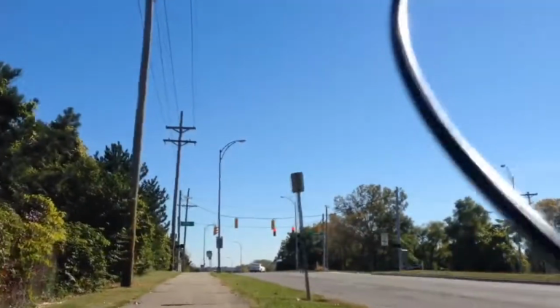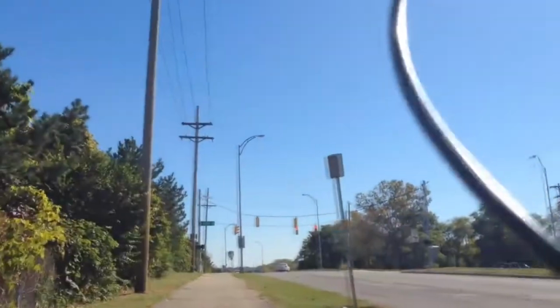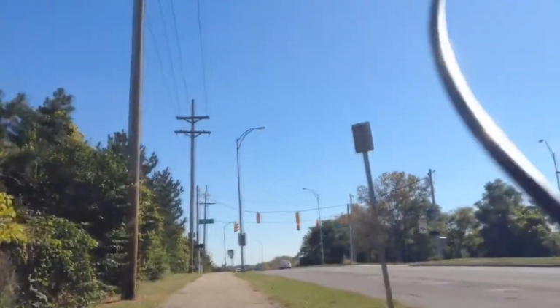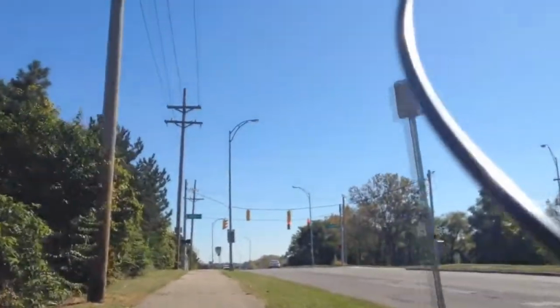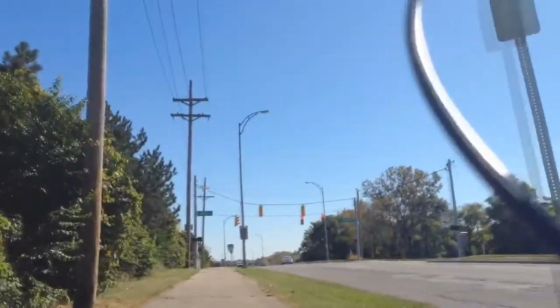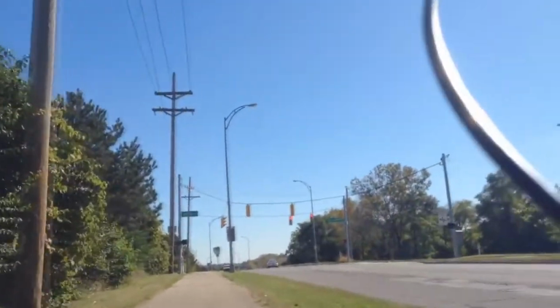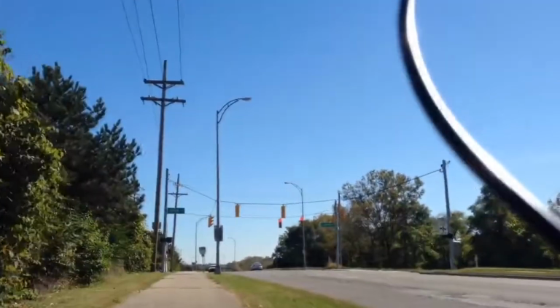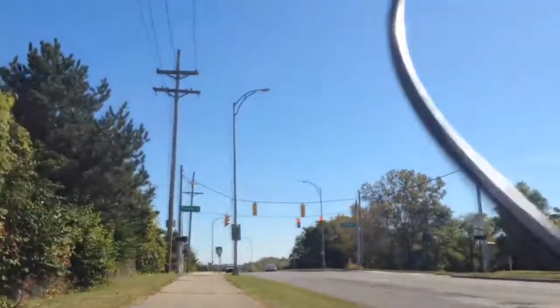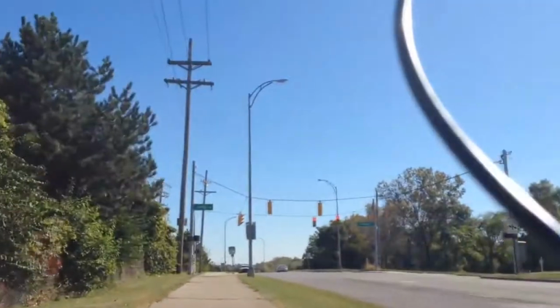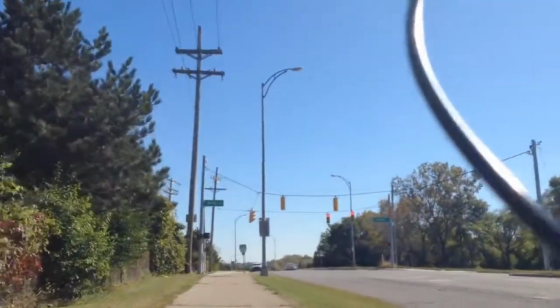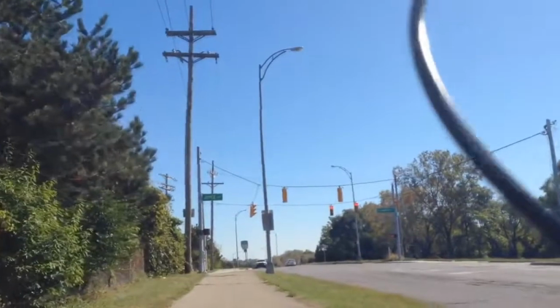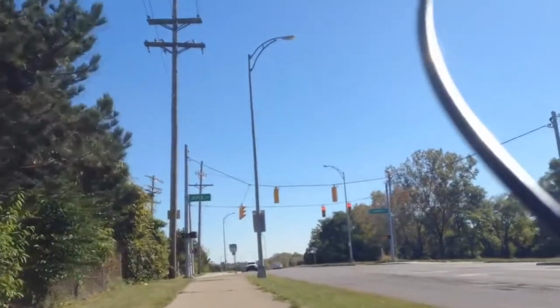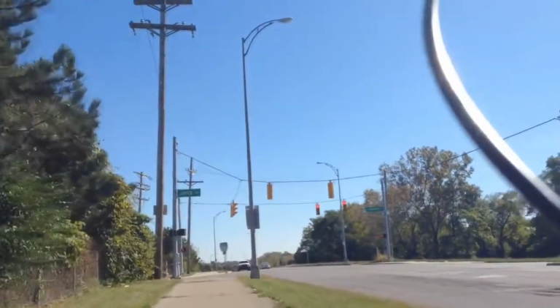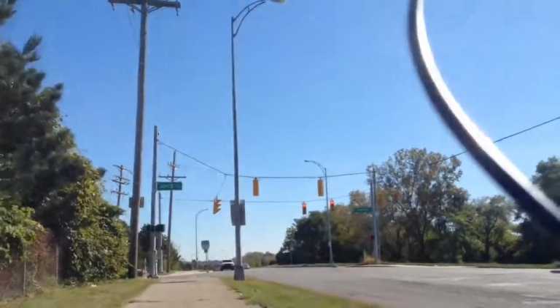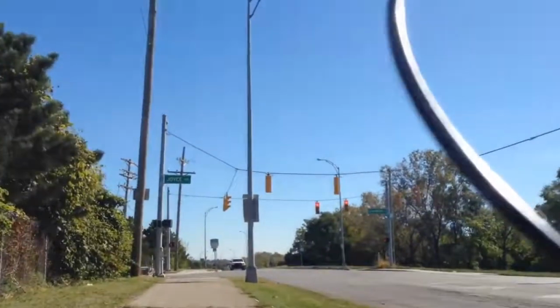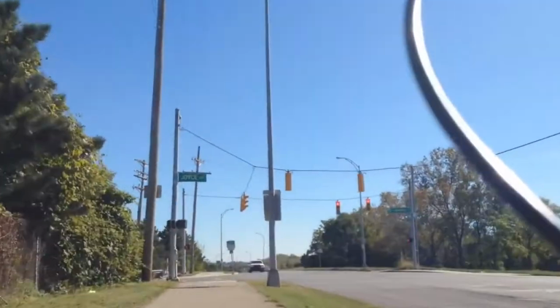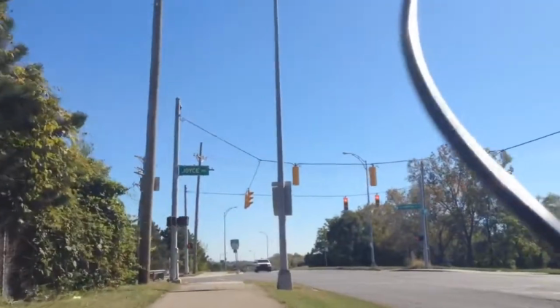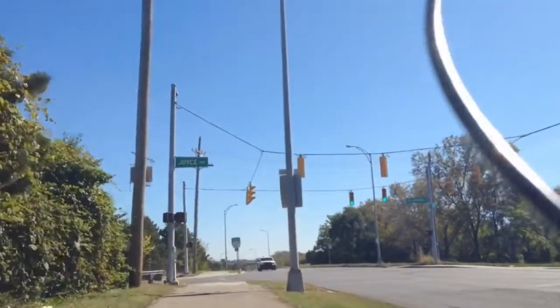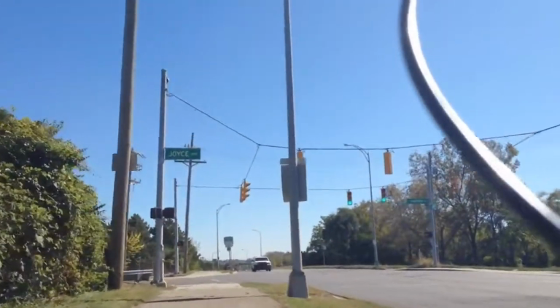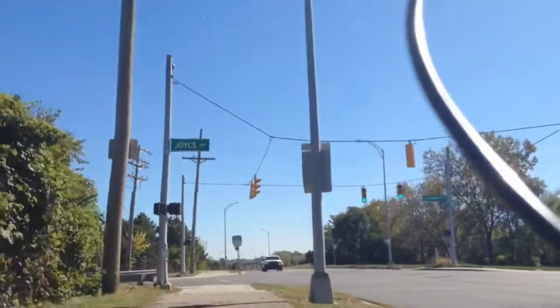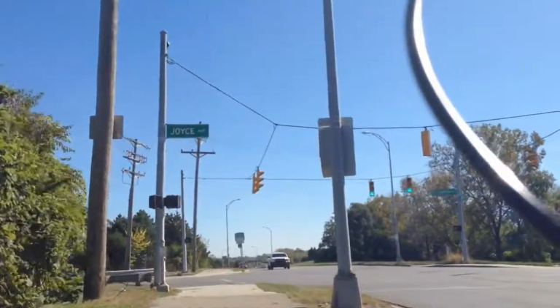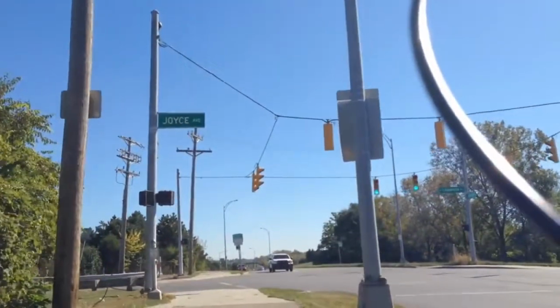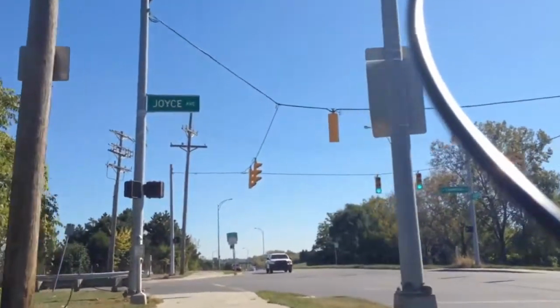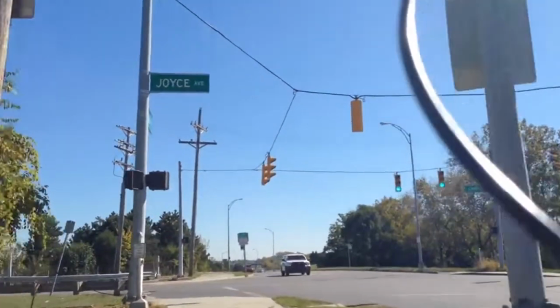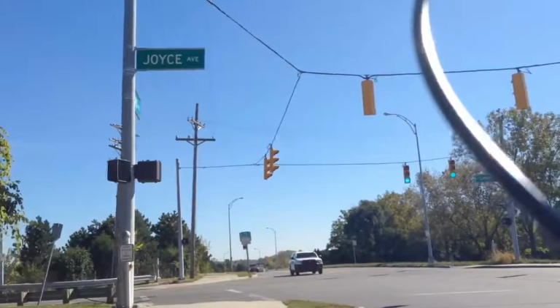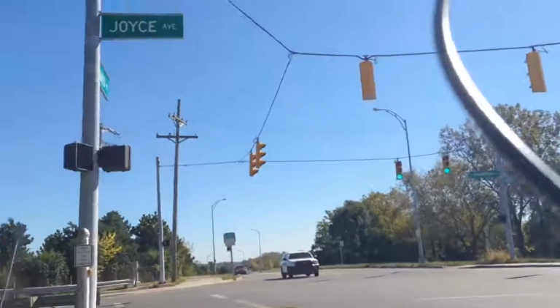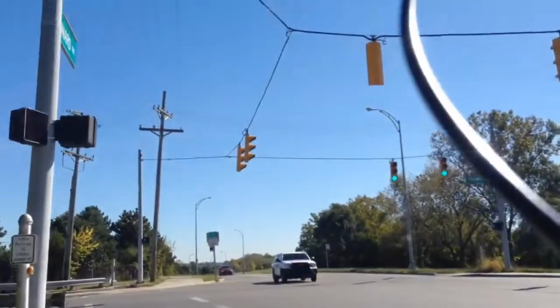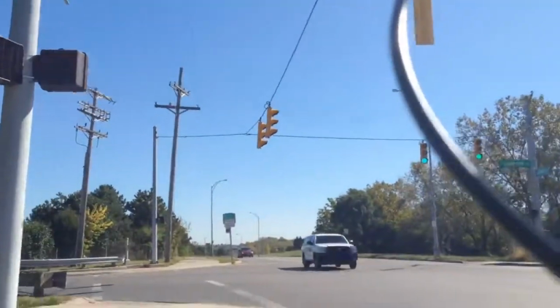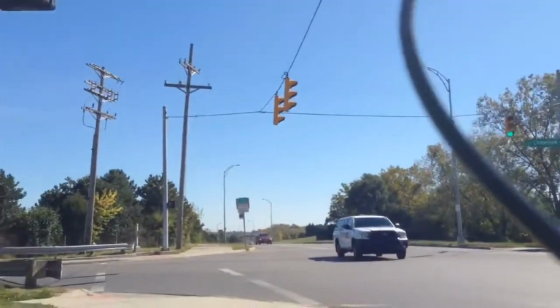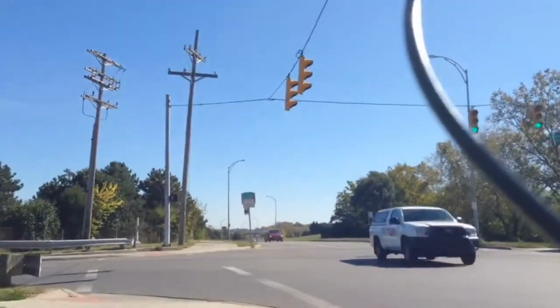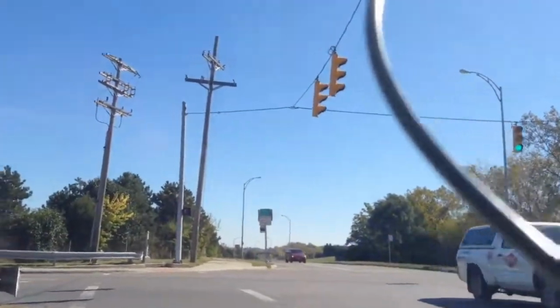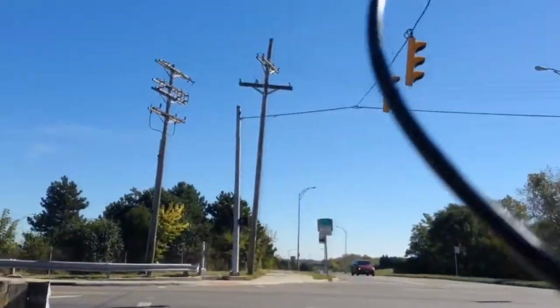Coming up is Joyce Avenue, and on the other side of the street is Champion Avenue. Now we've got our green light.